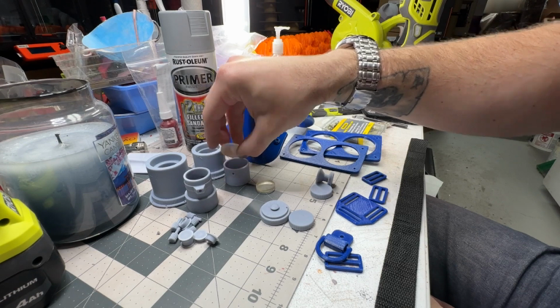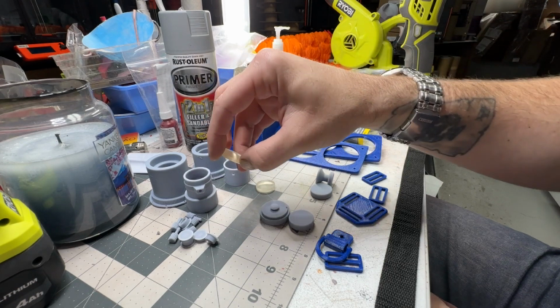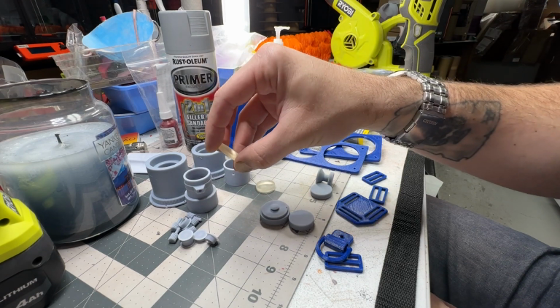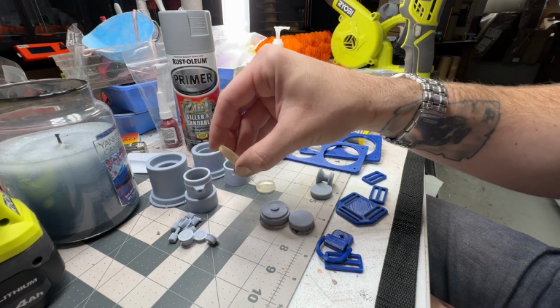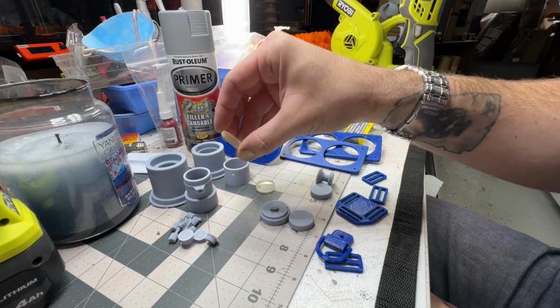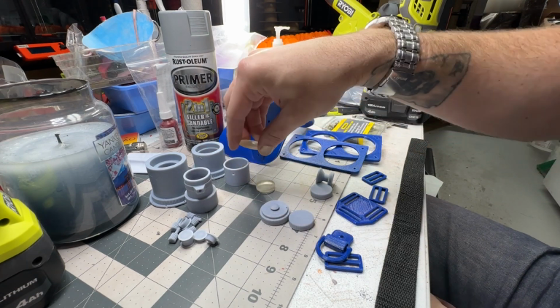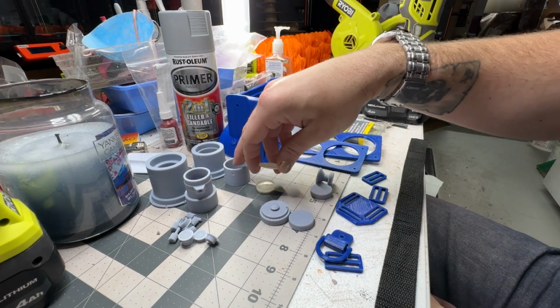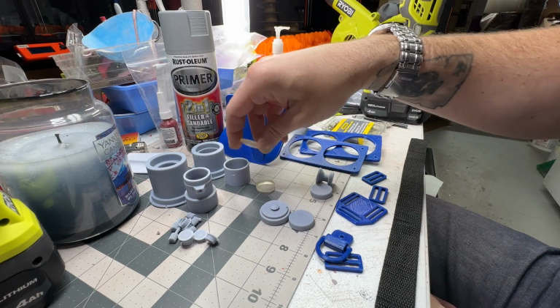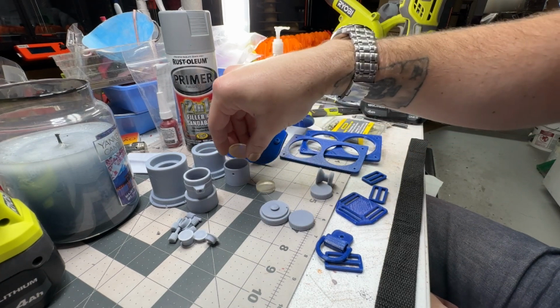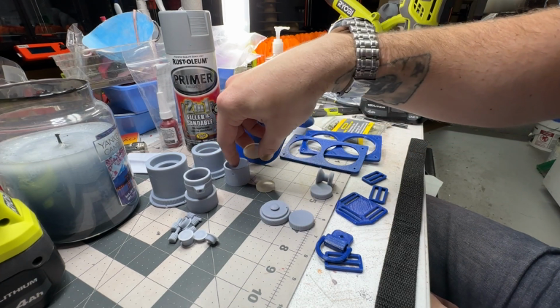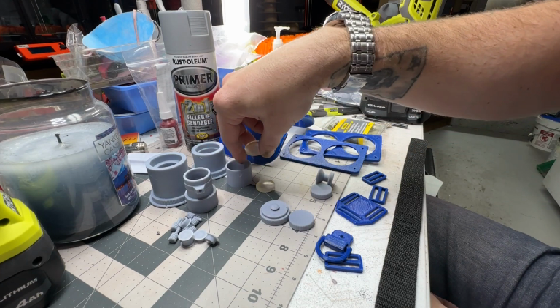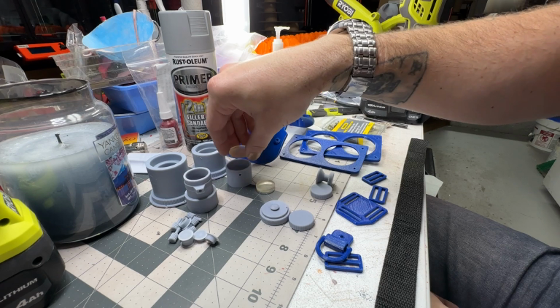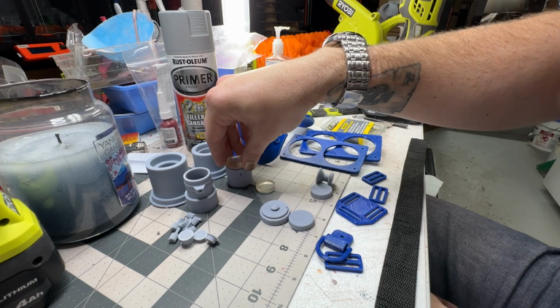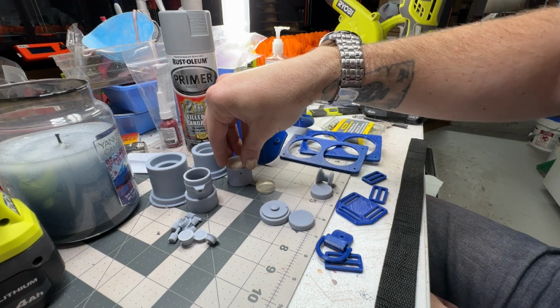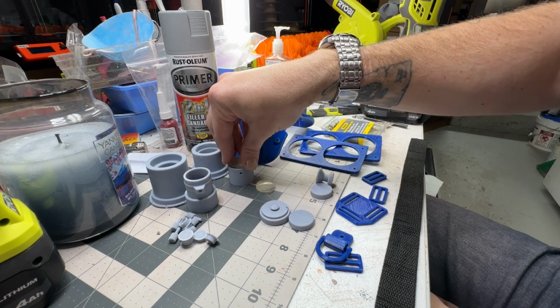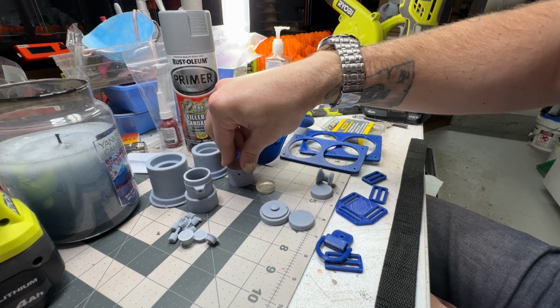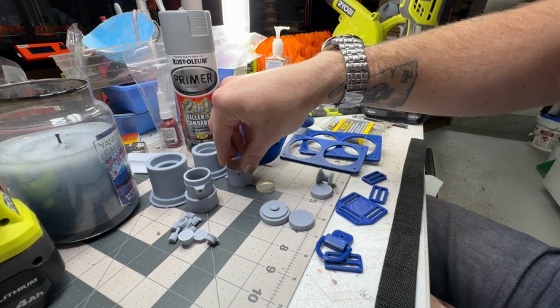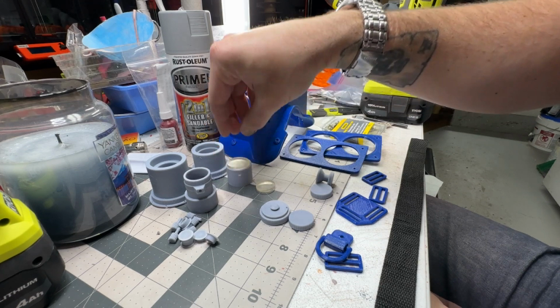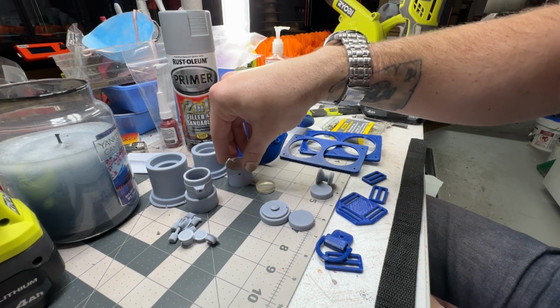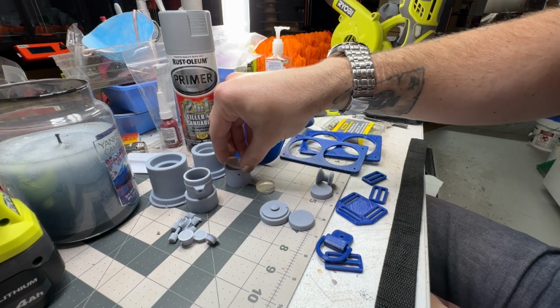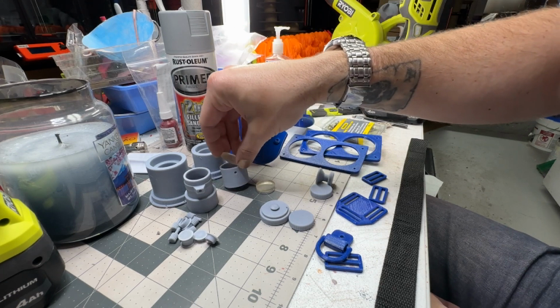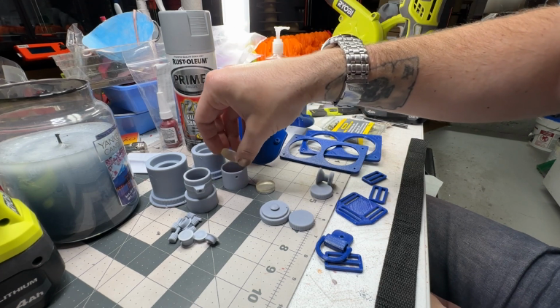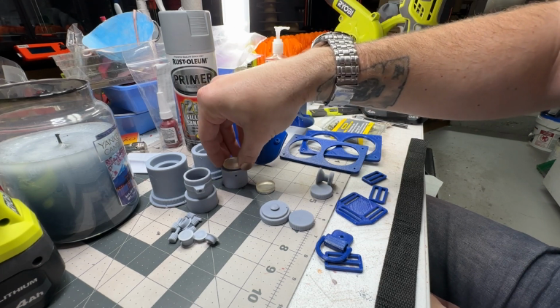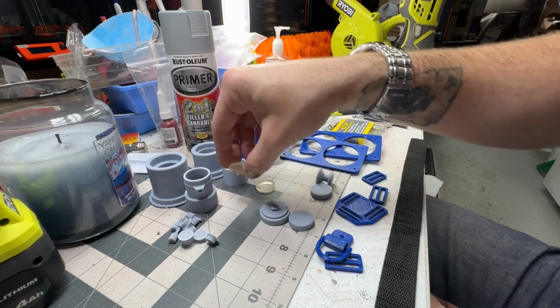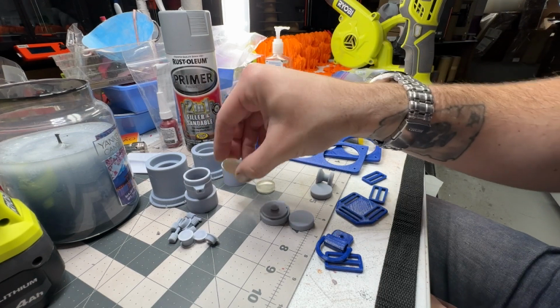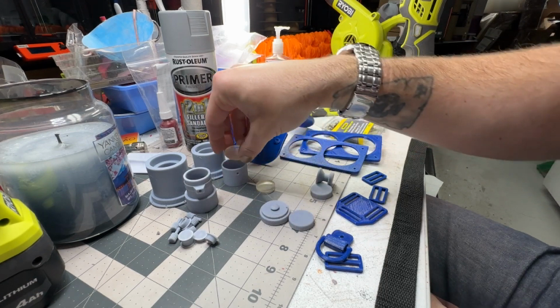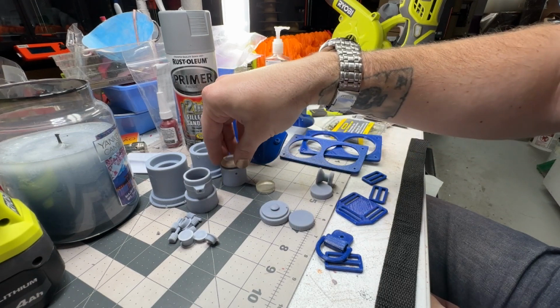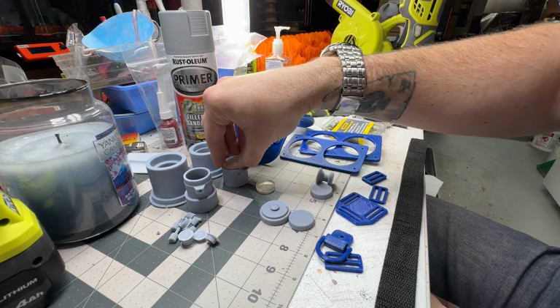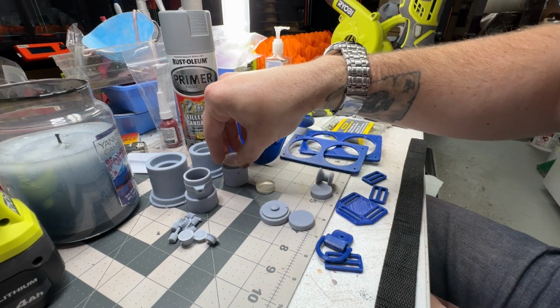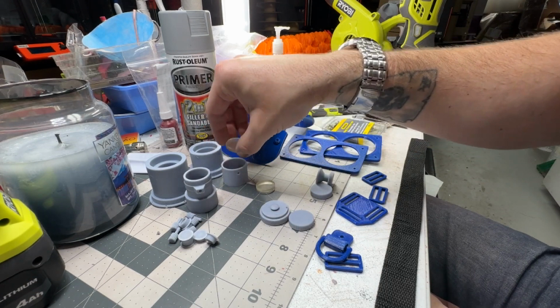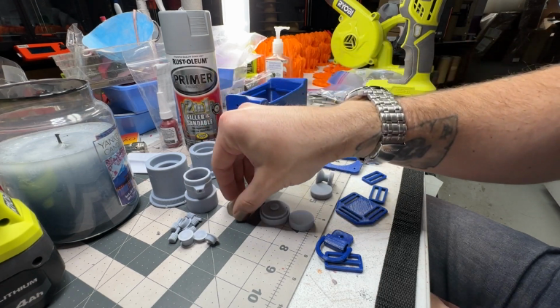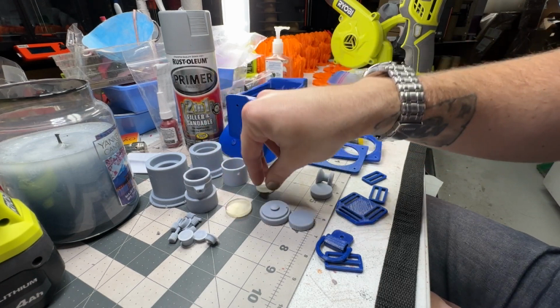Always give it a little bit more leeway because after you paint it, a layer of paint is going to make it a little bit harder to push them in. Make sure they're loose but not that they're going to fall out.